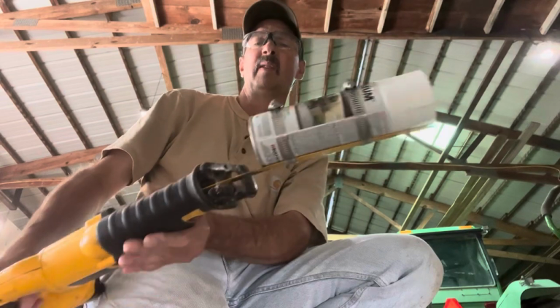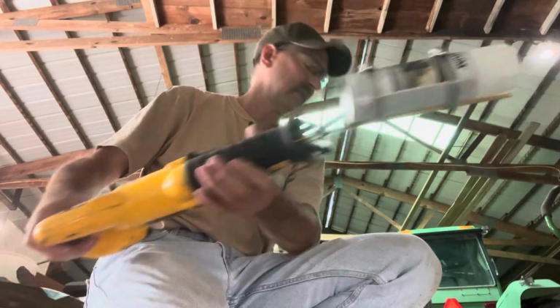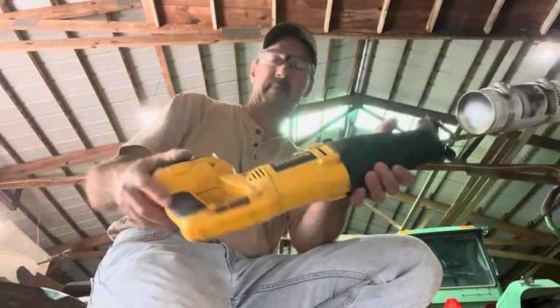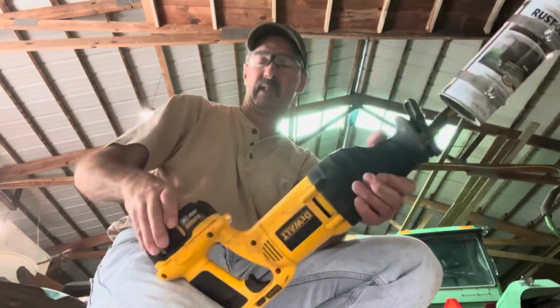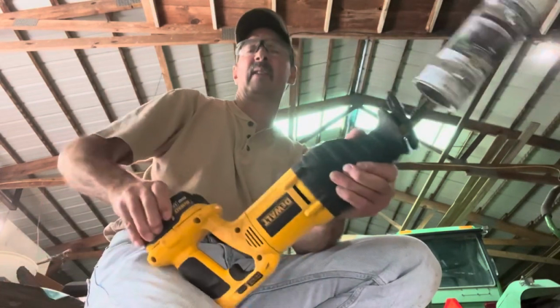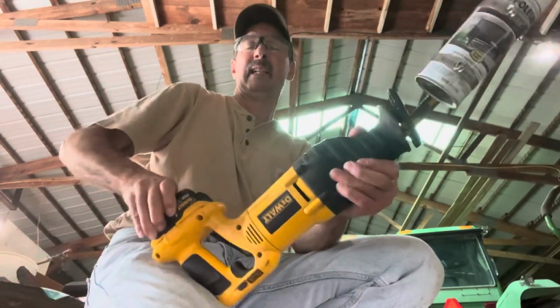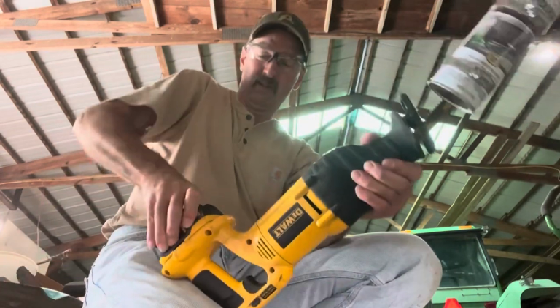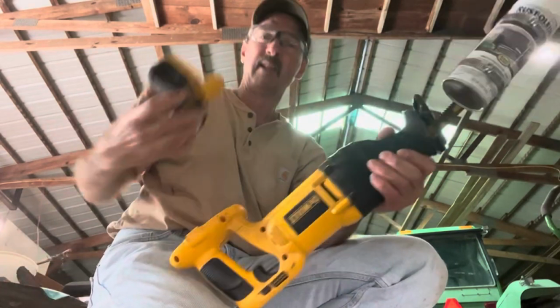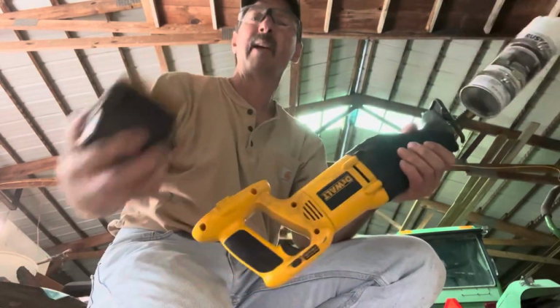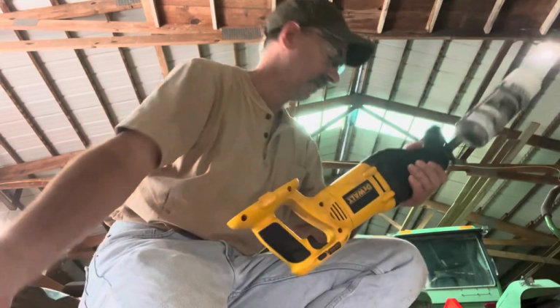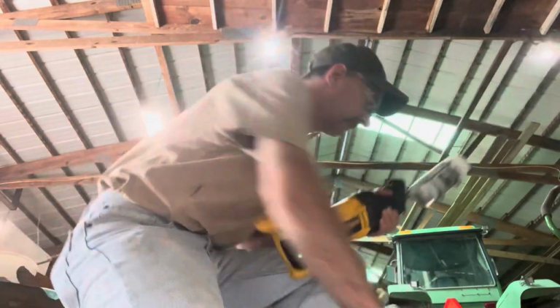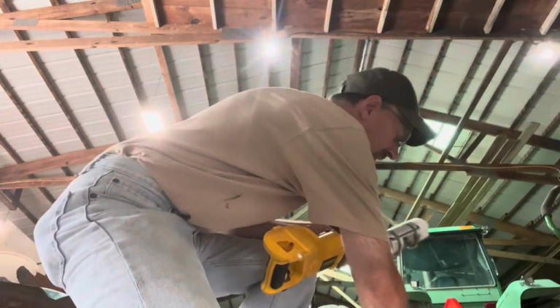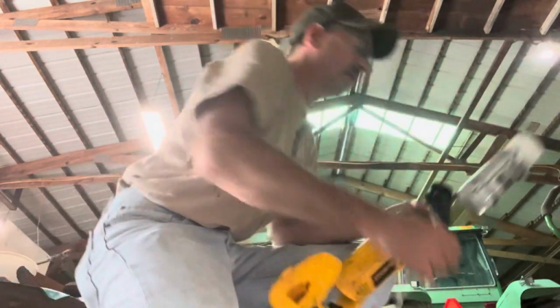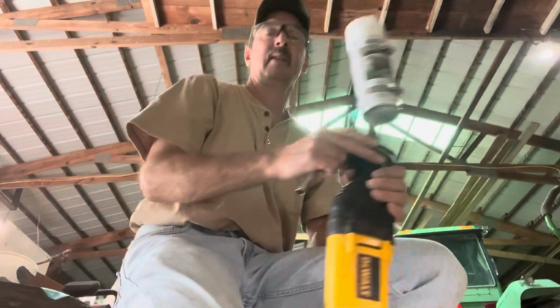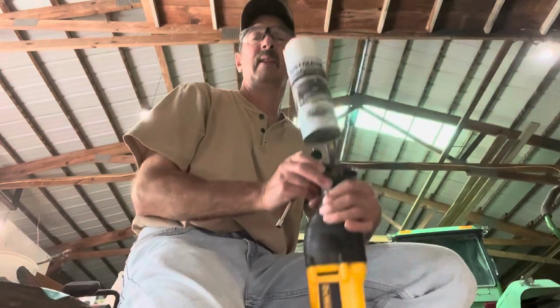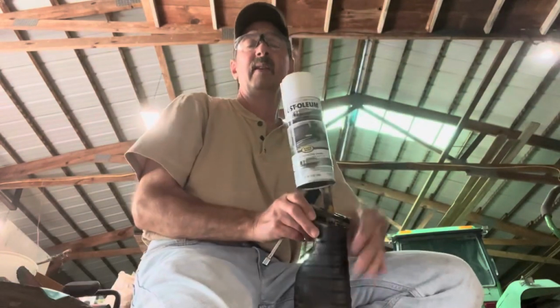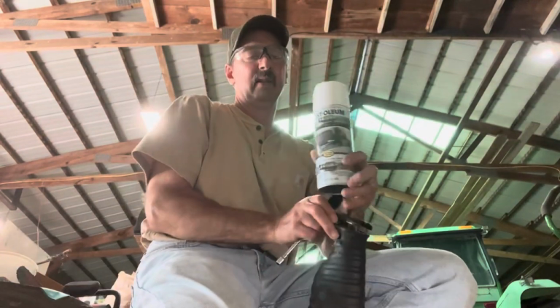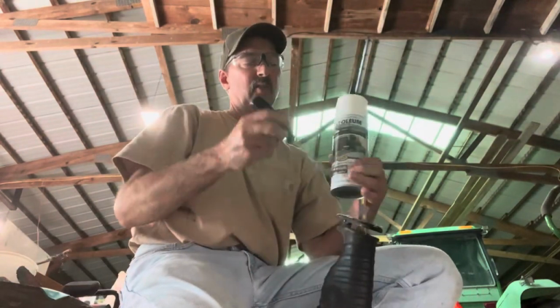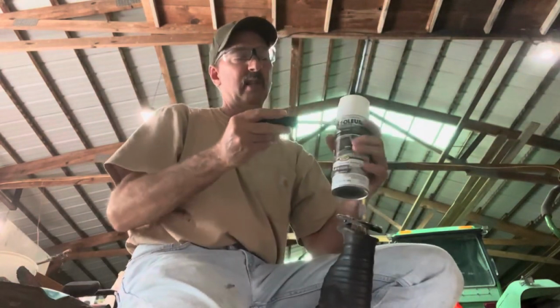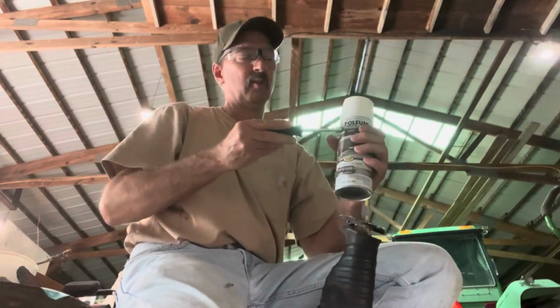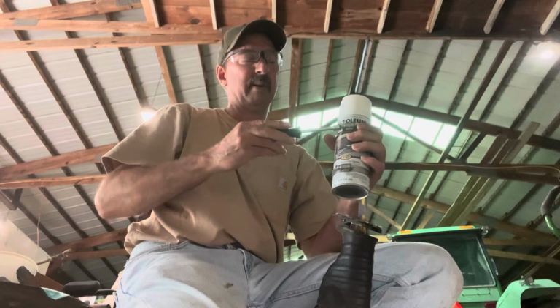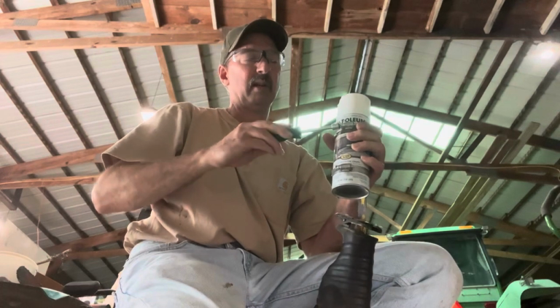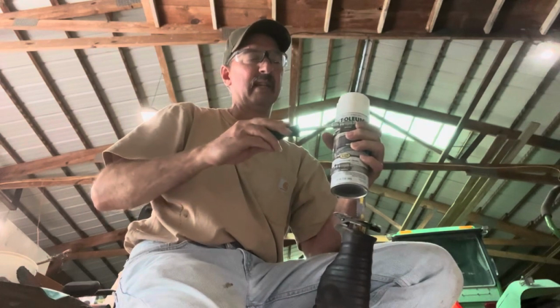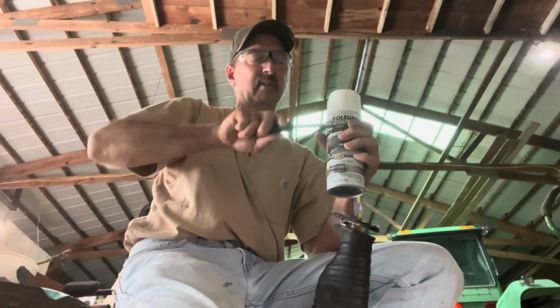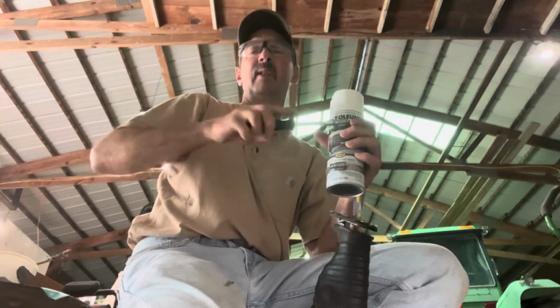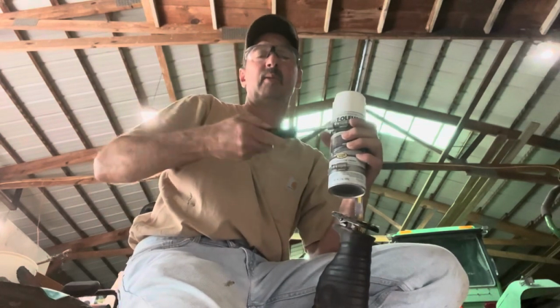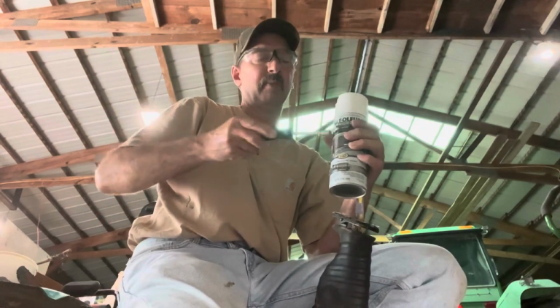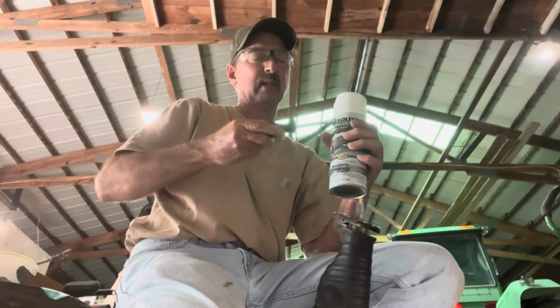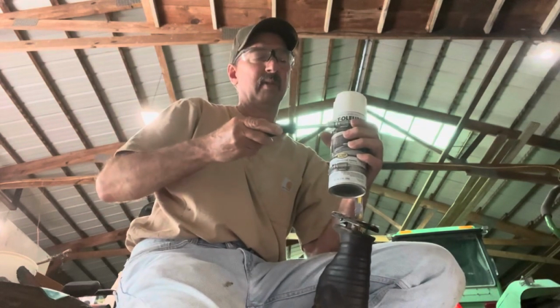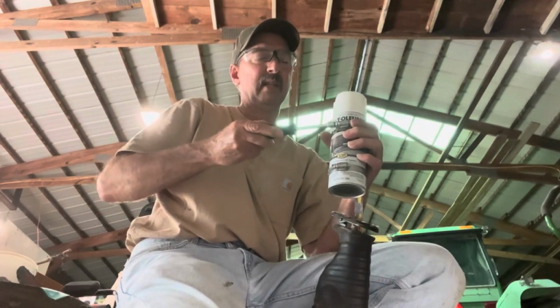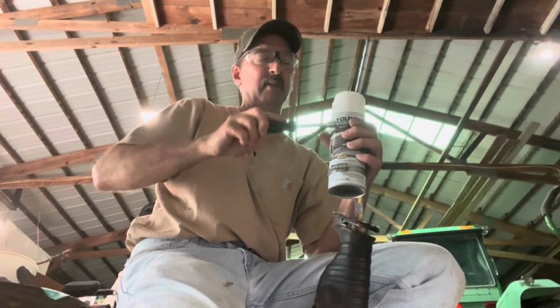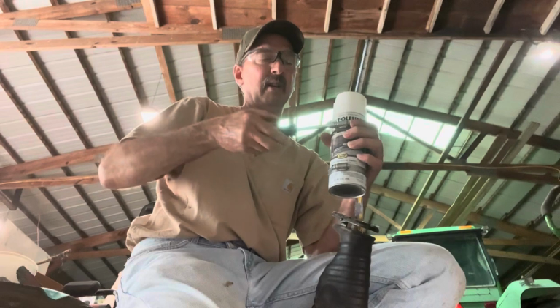Do that for a little bit, then take the battery out, and just loosen up the hose clamps to take the can of spray paint off.